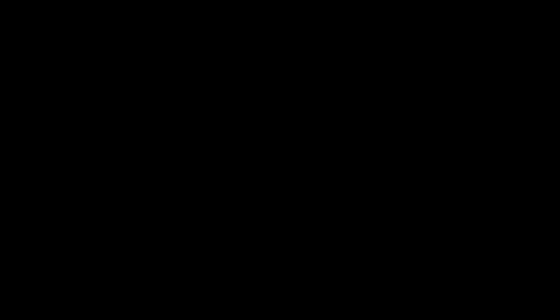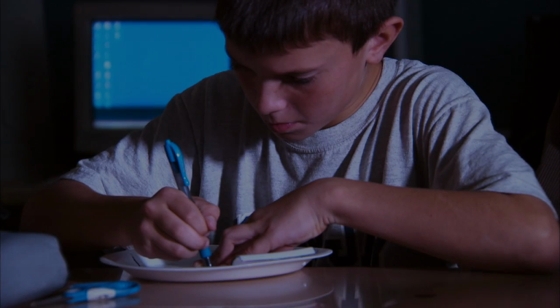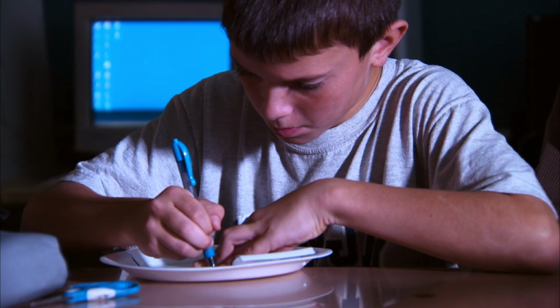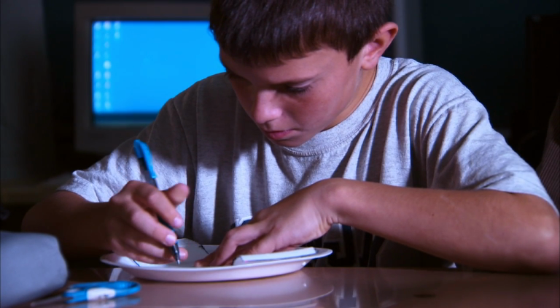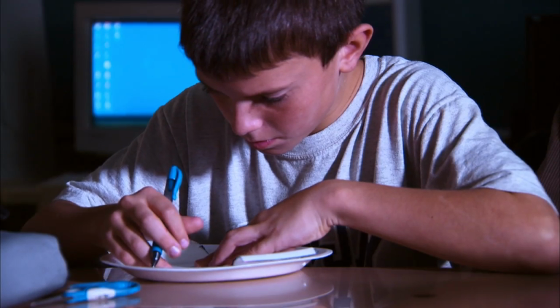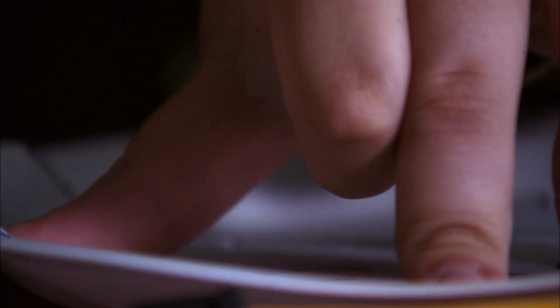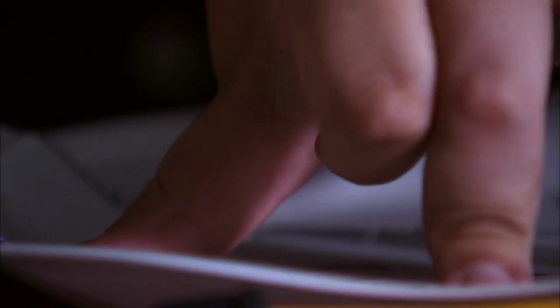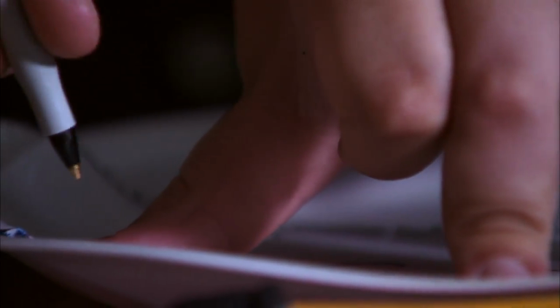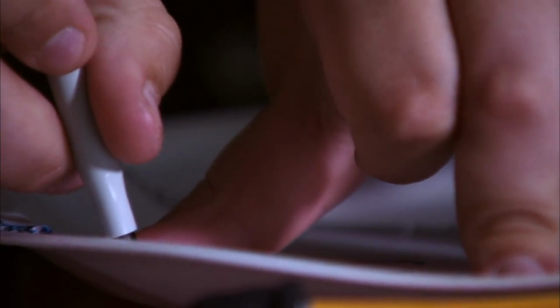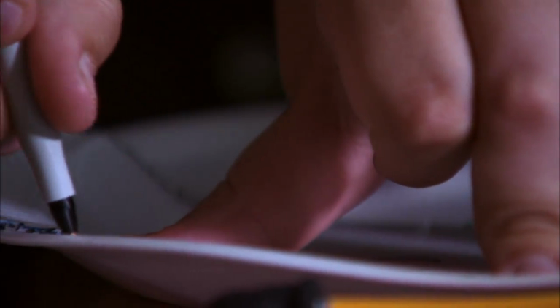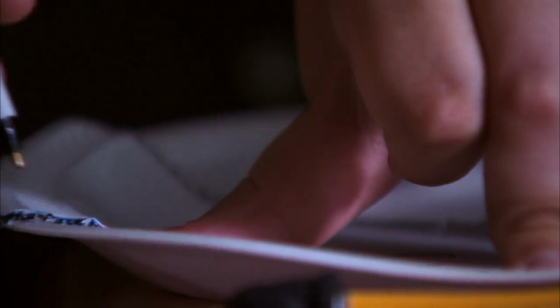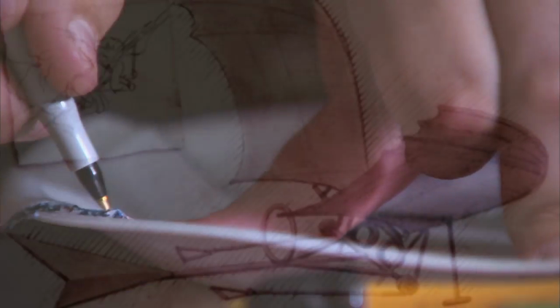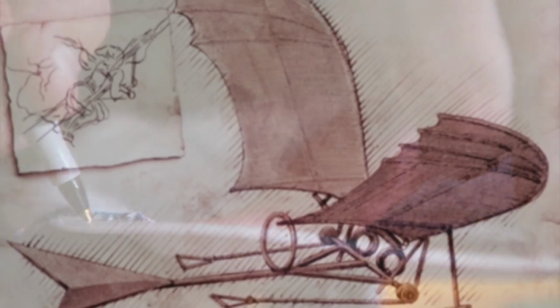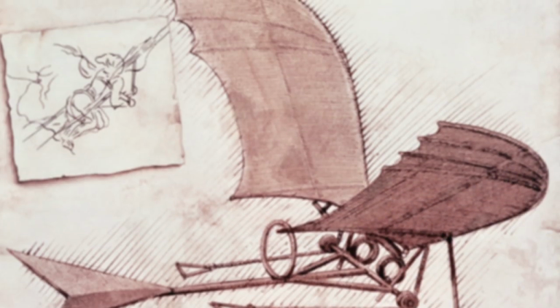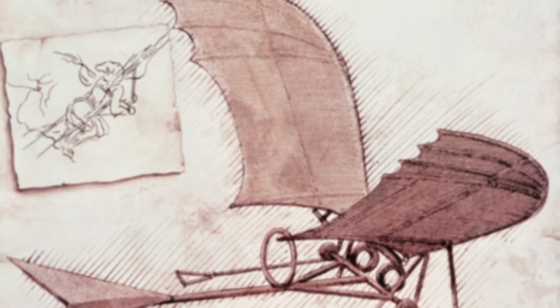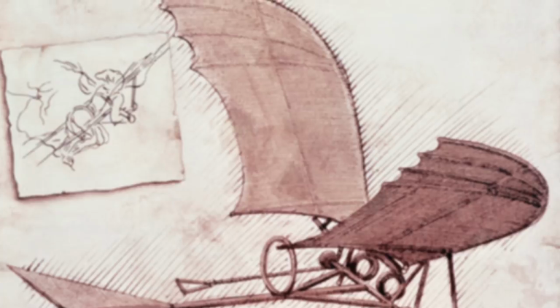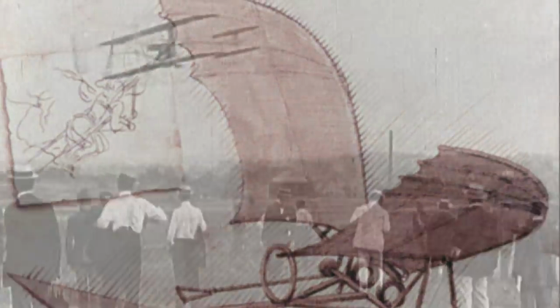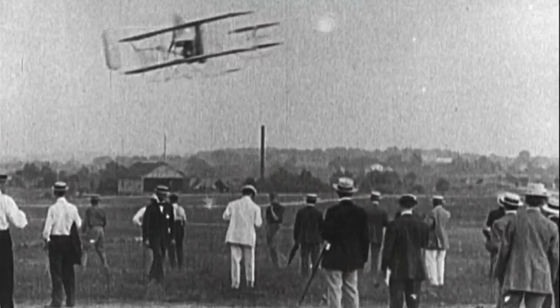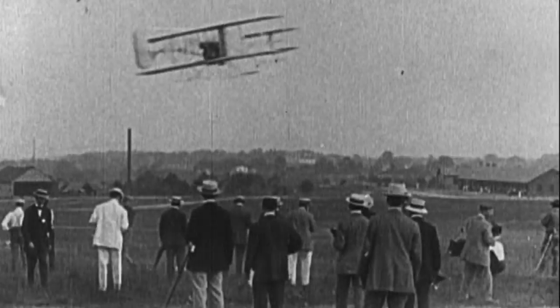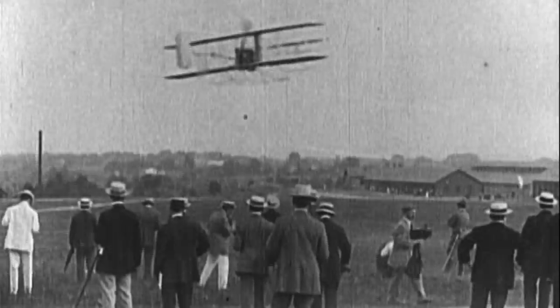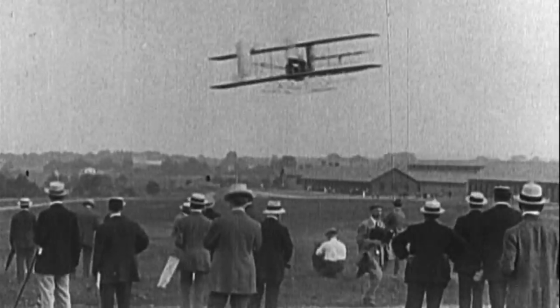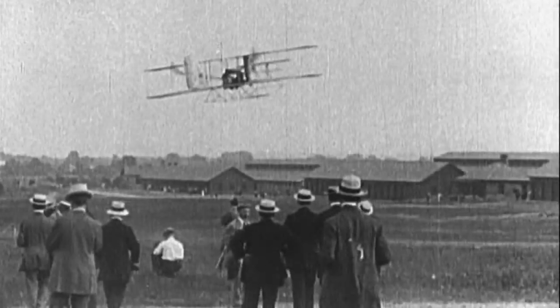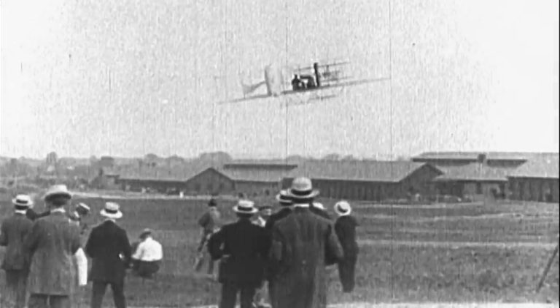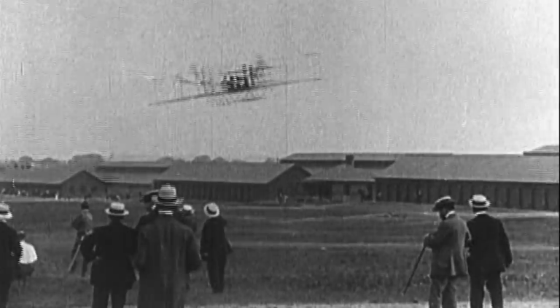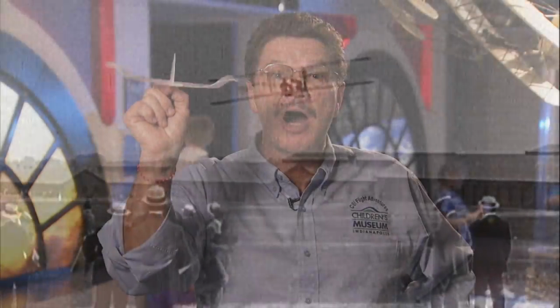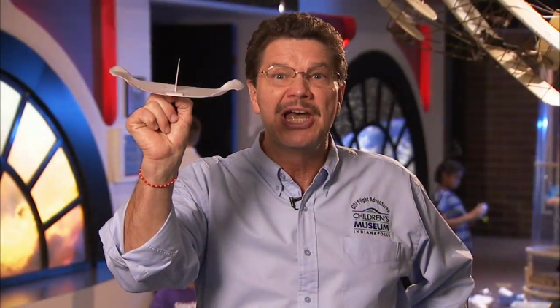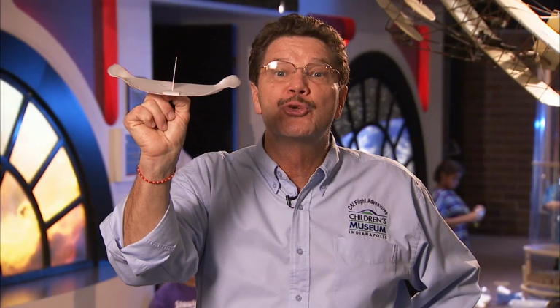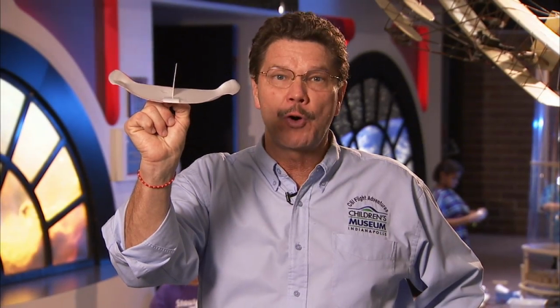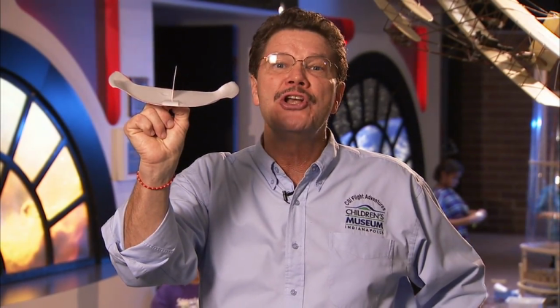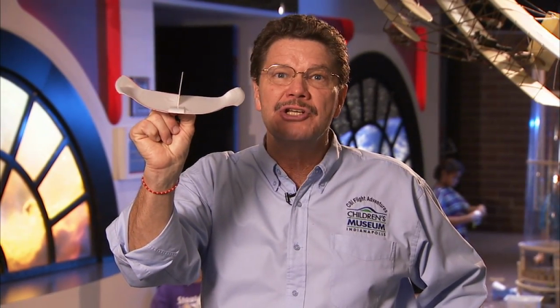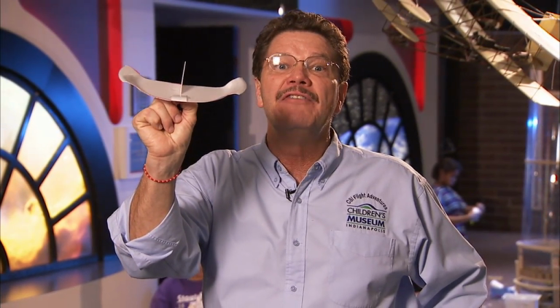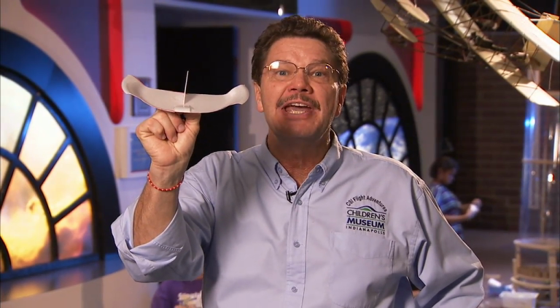The idea of making and testing flight models has been around for centuries, from Leonardo da Vinci's sketches to the Wright Brothers' historic flight. The use of models has driven forward our knowledge of aviation.